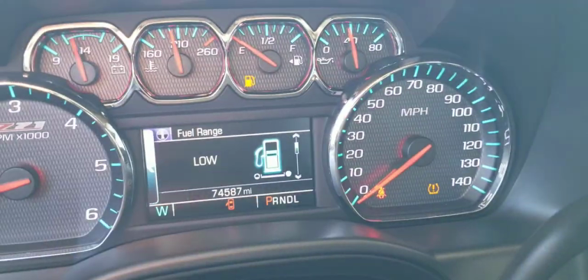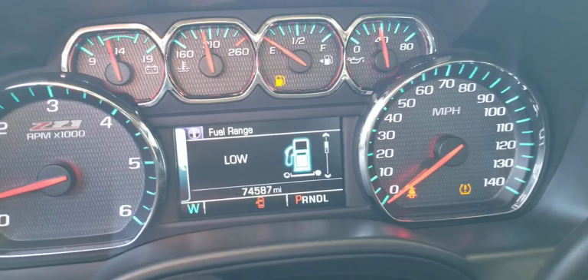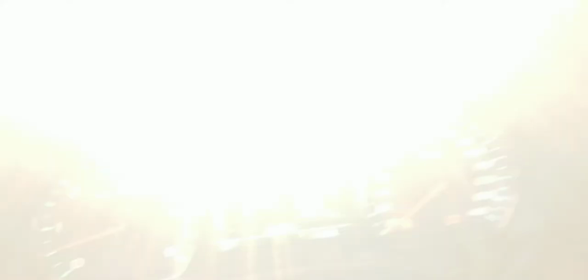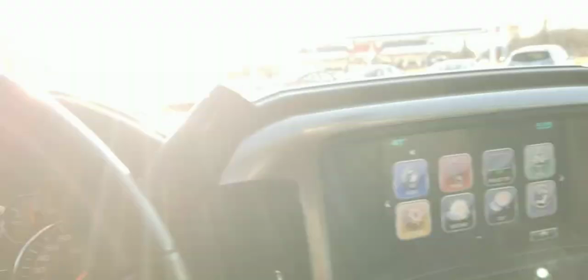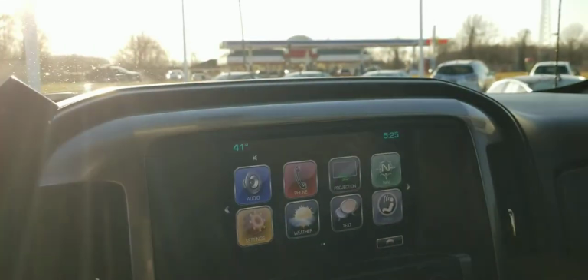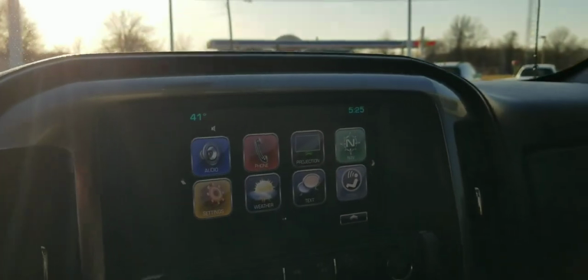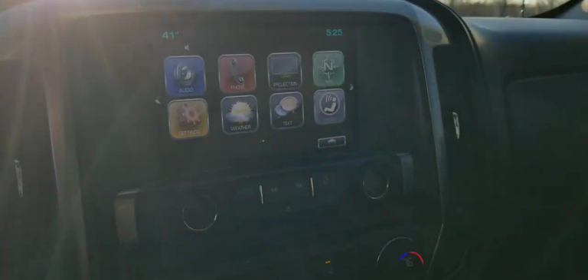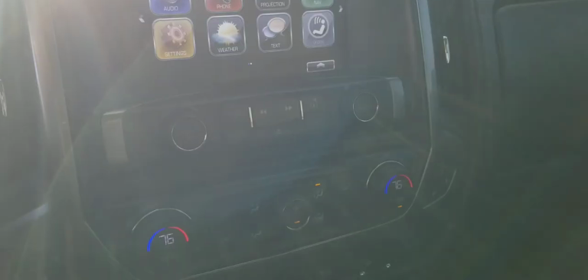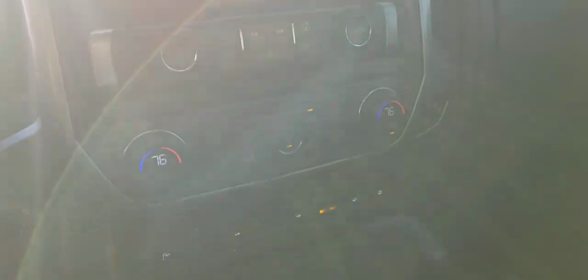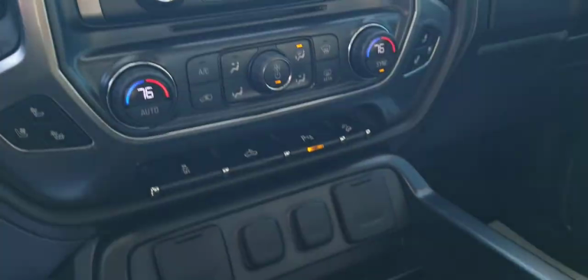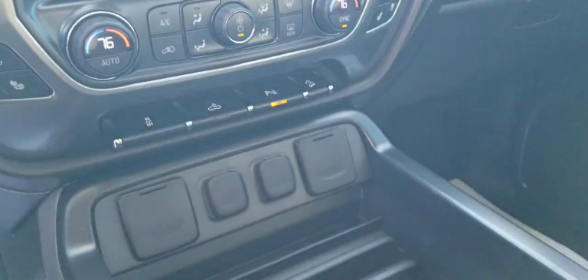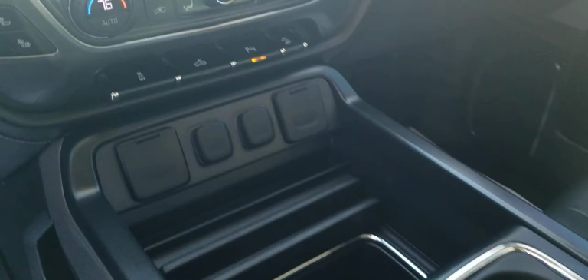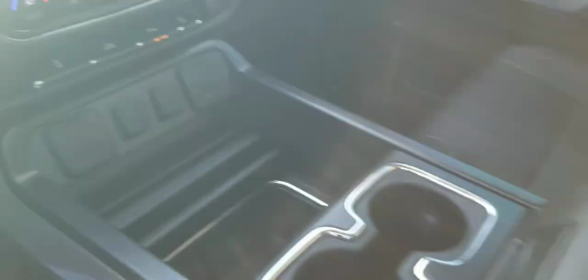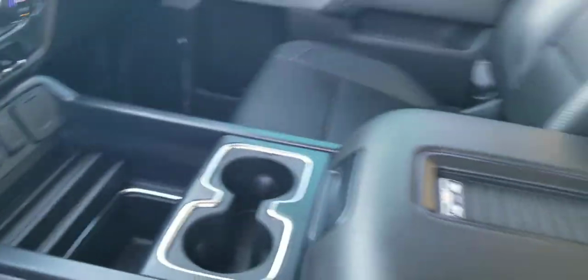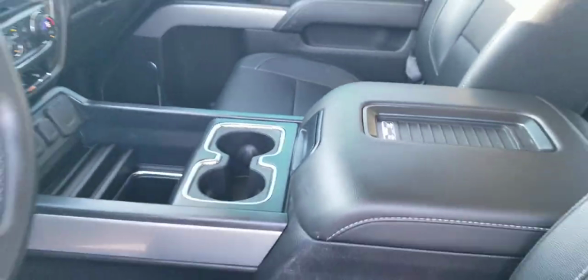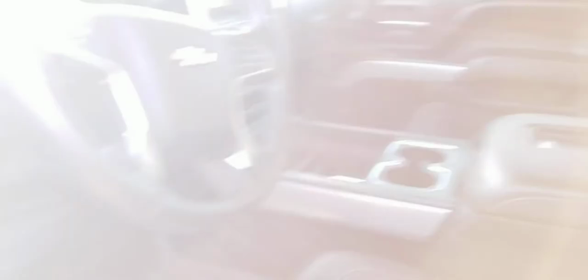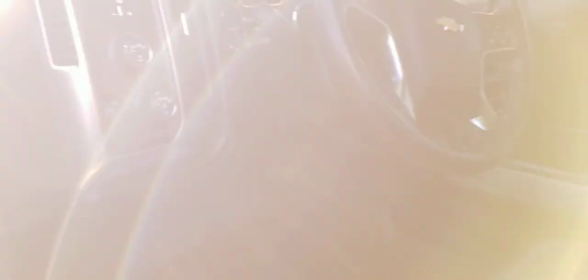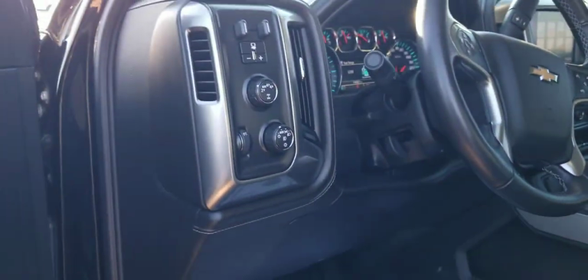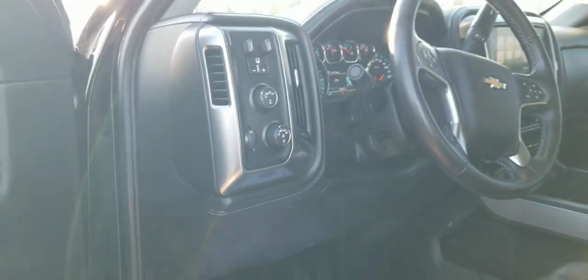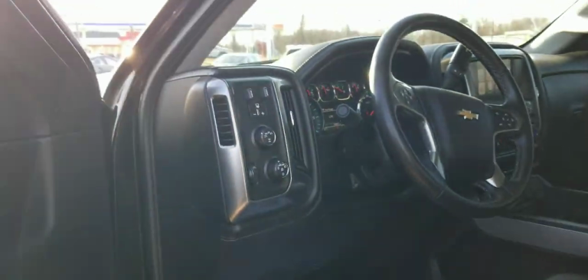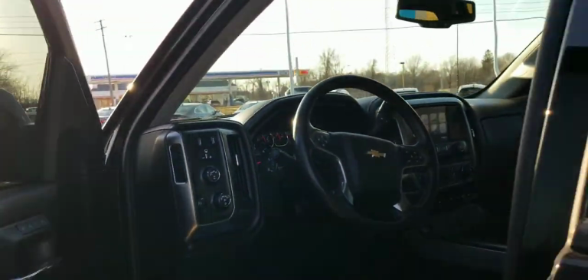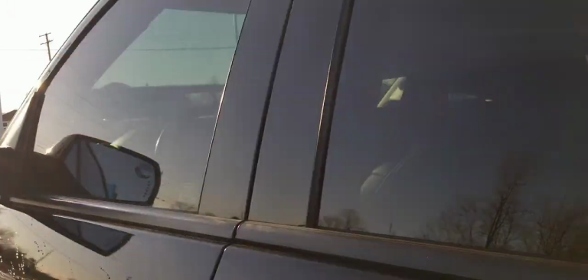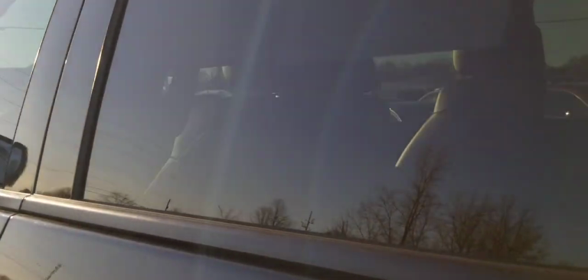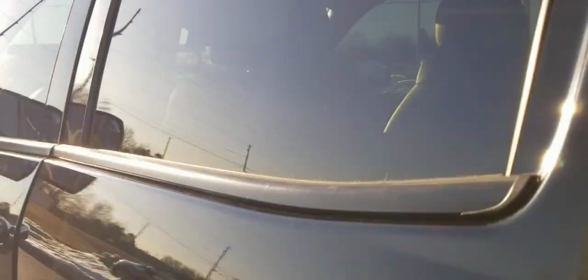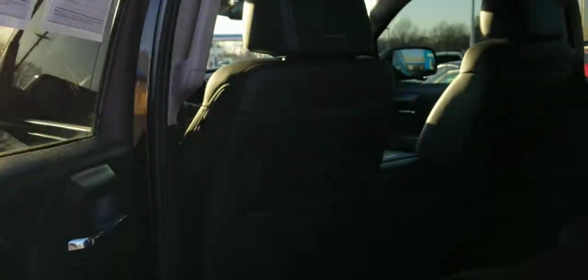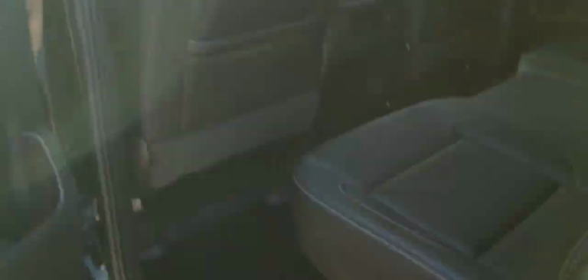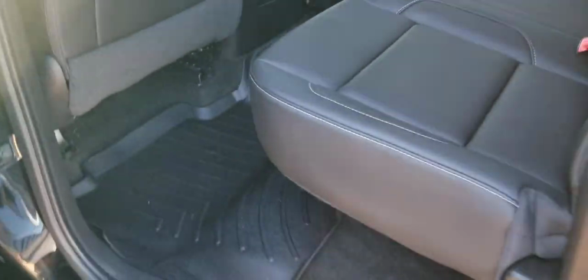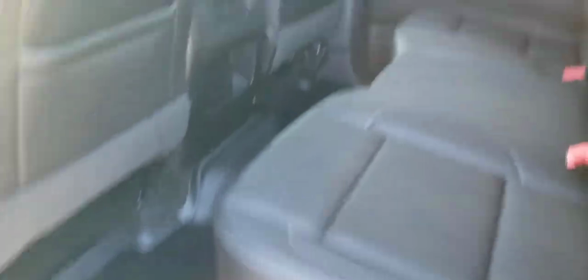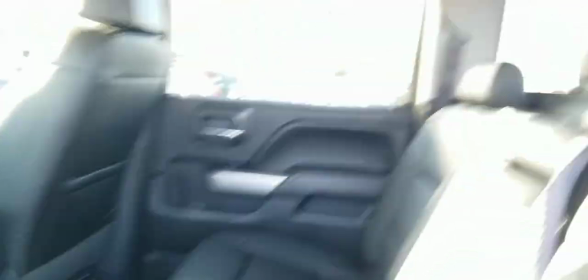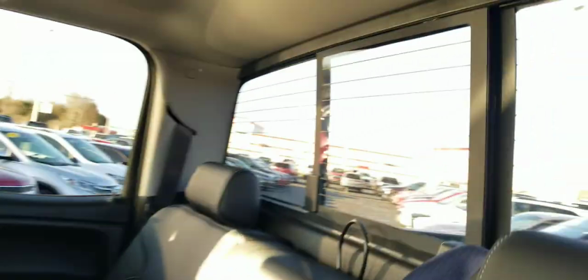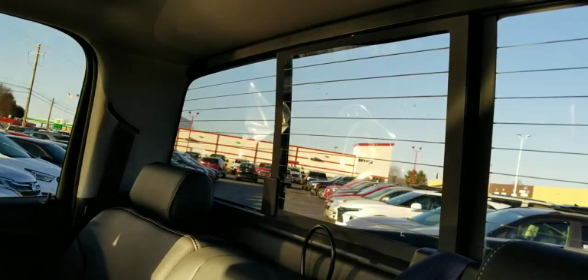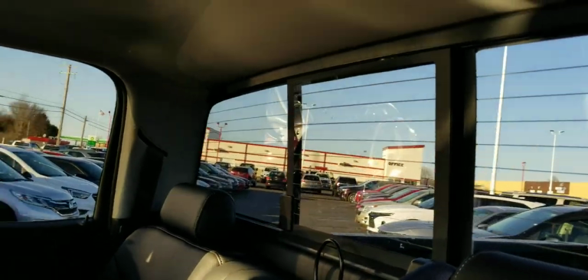74,000 miles. Apple CarPlay, Android Auto, wireless charging — it's got it all. Trailer brake controller, four-wheel drive, crew cab, power sliding rear window.